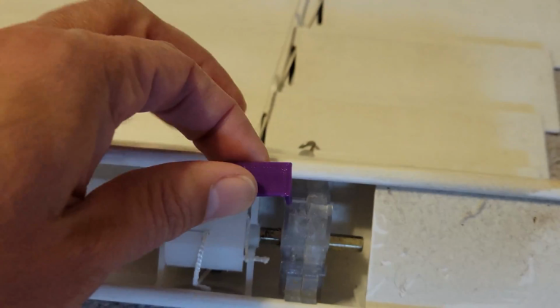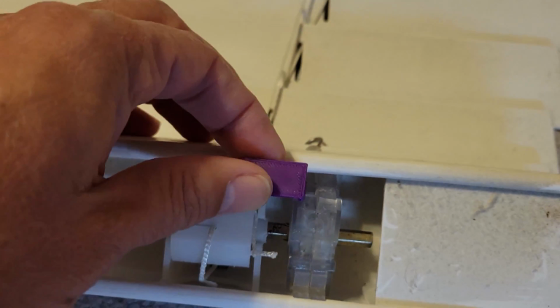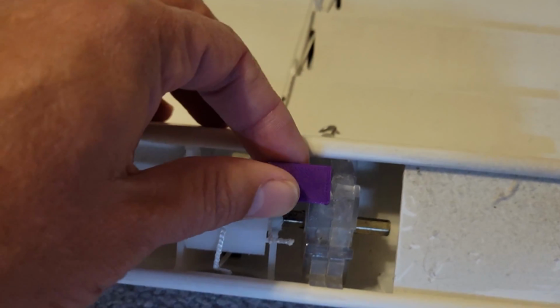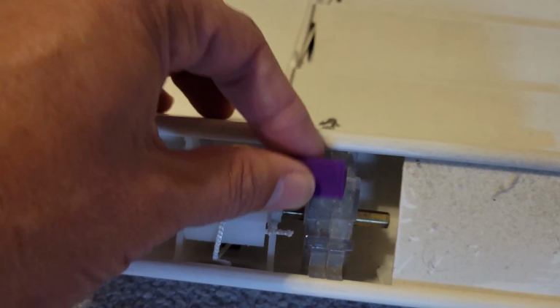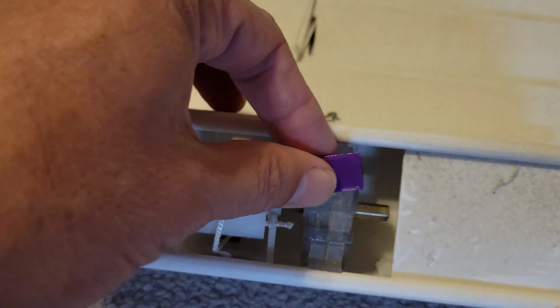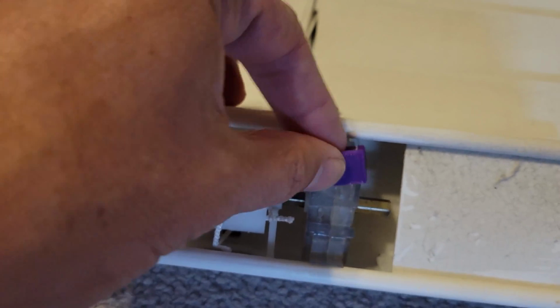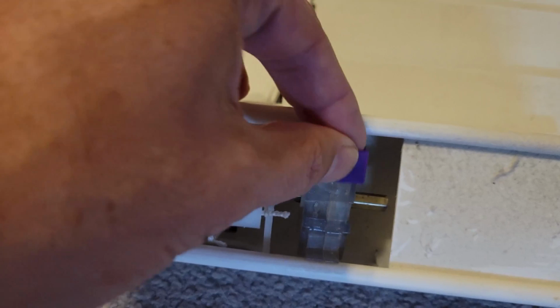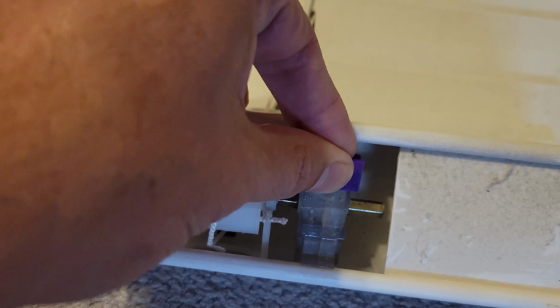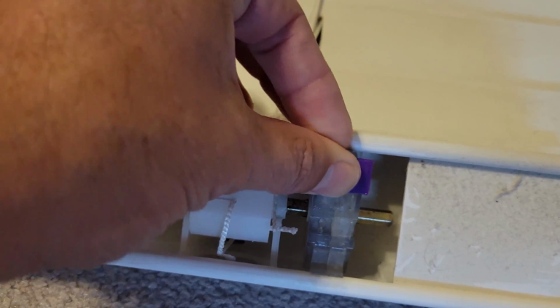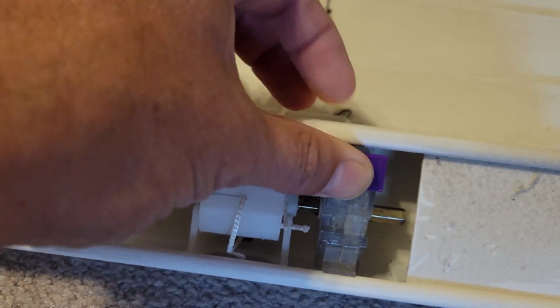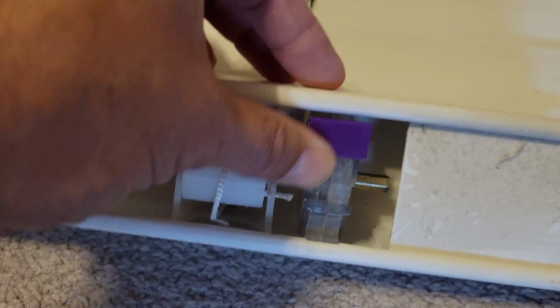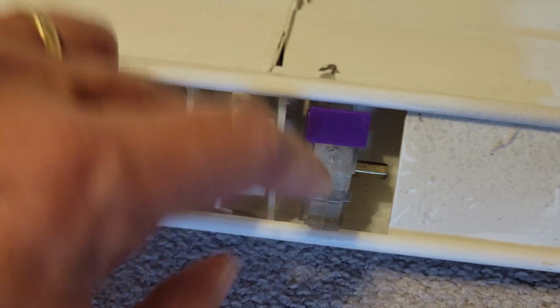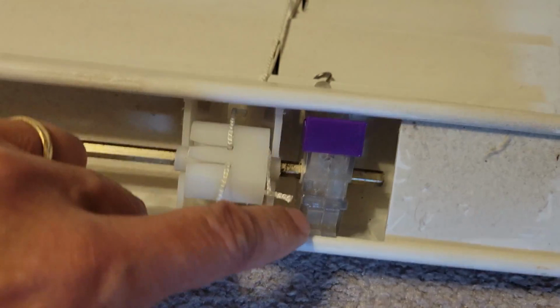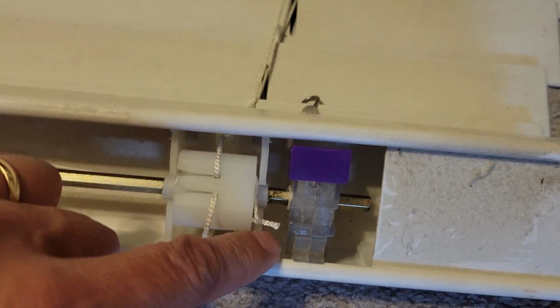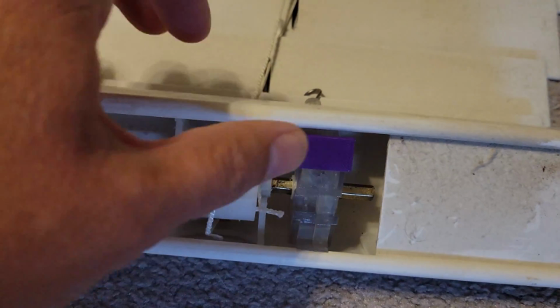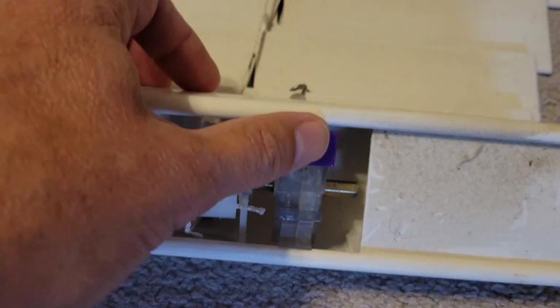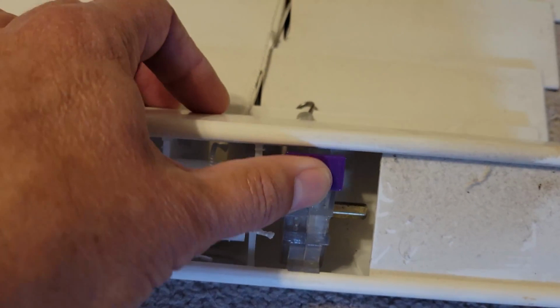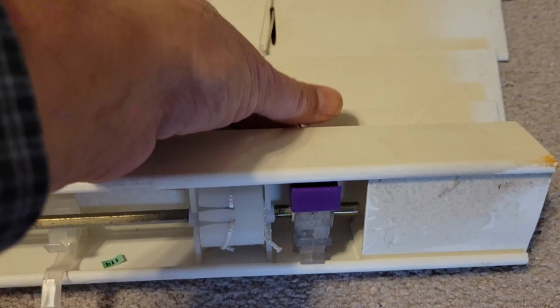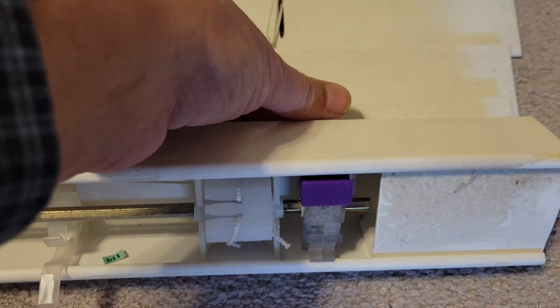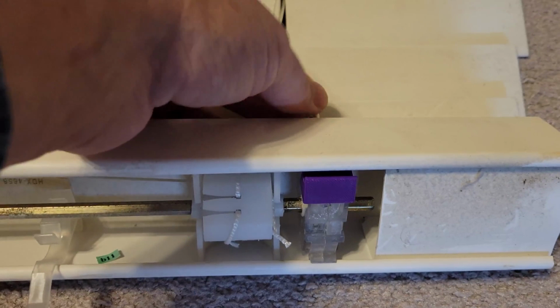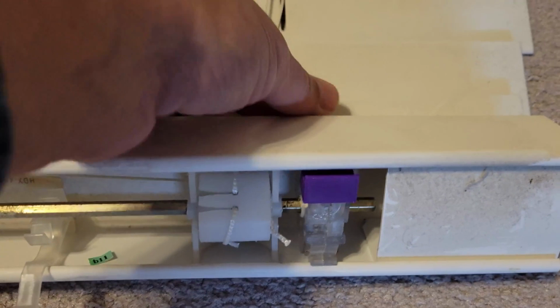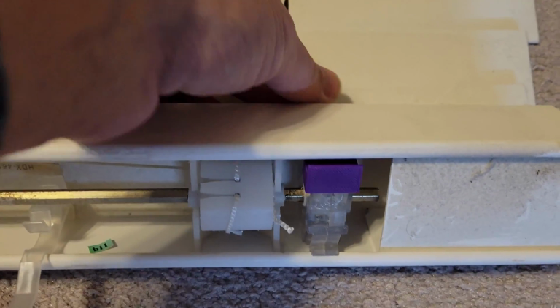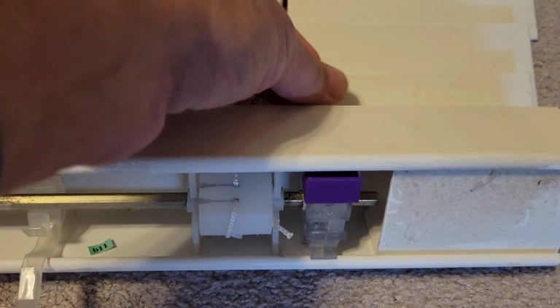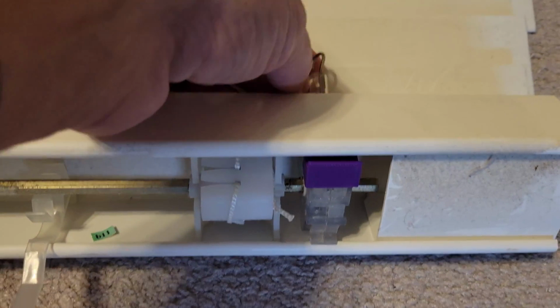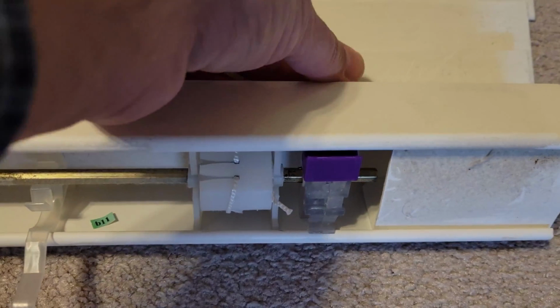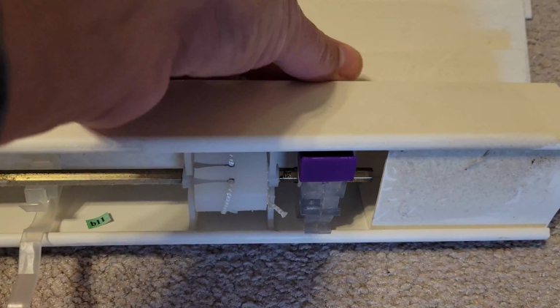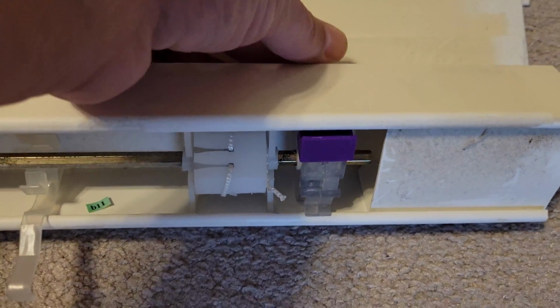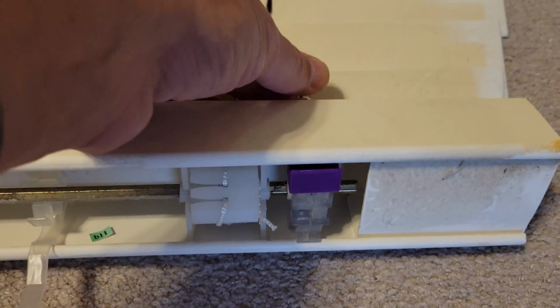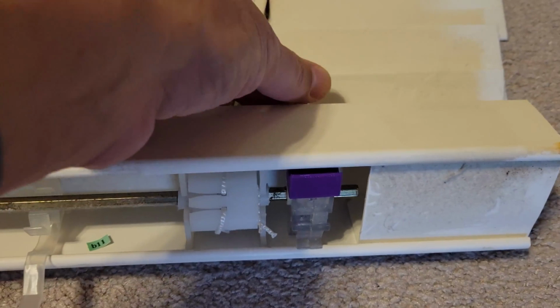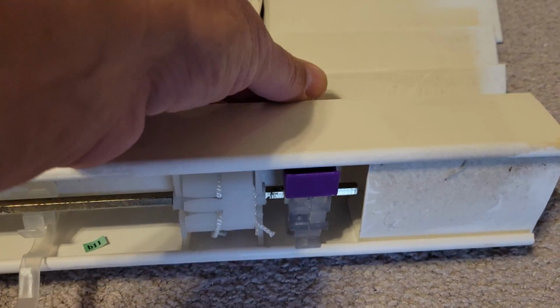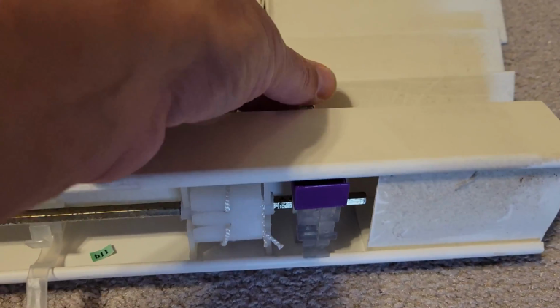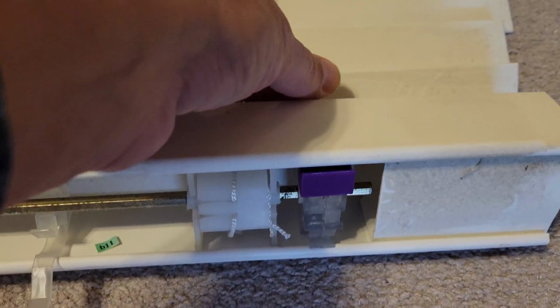that will pop onto this housing and hold the halves of this gearbox together. And now when I turn this it will operate the gears properly and make the blinds tilt.